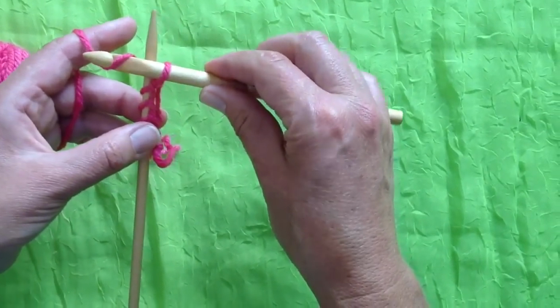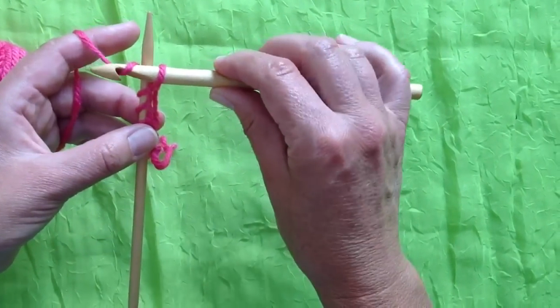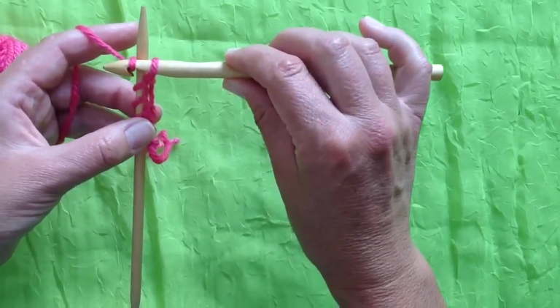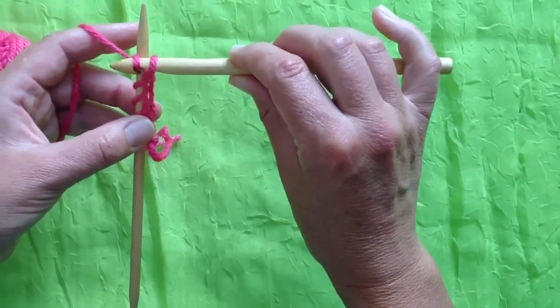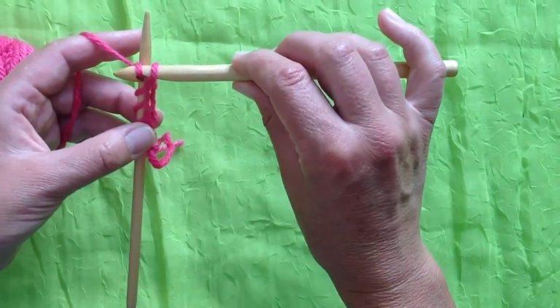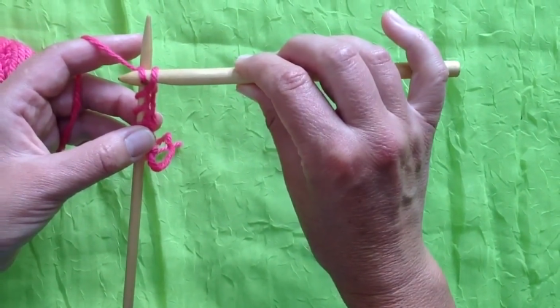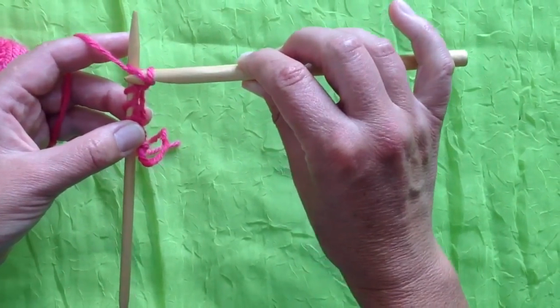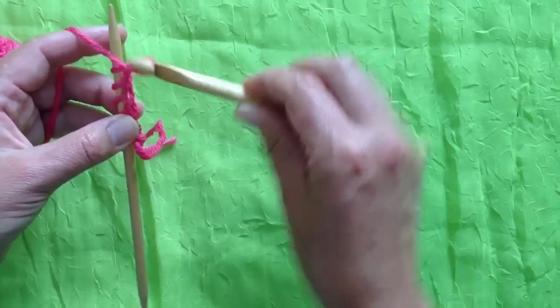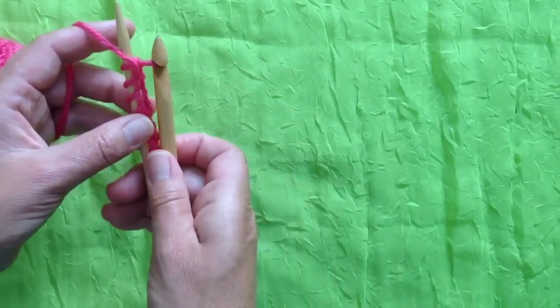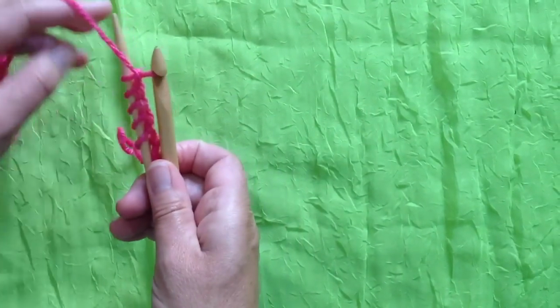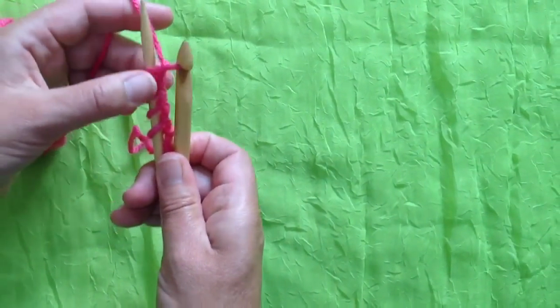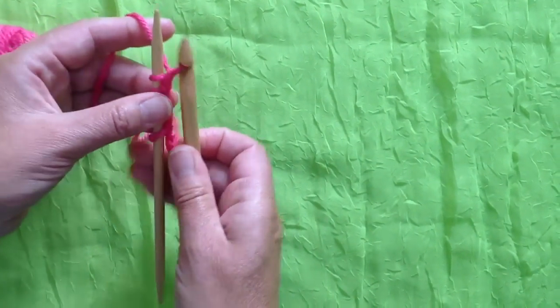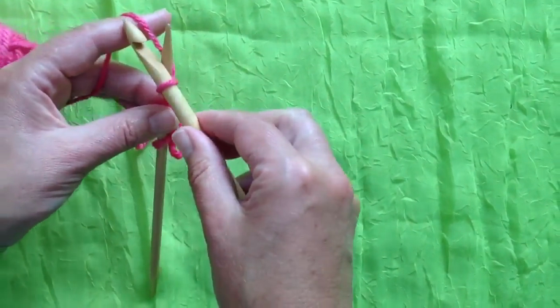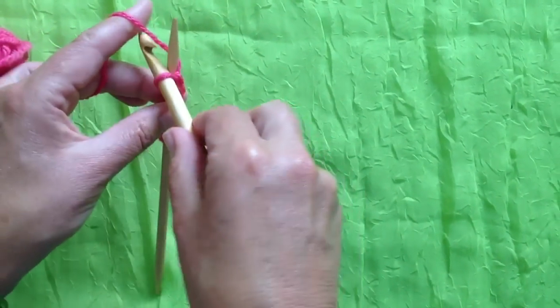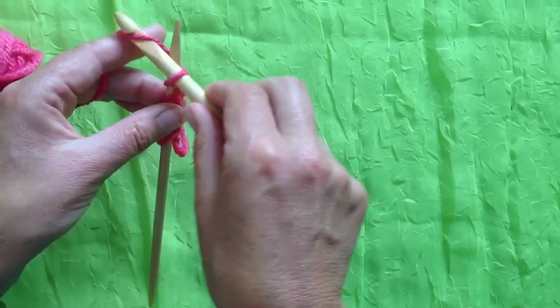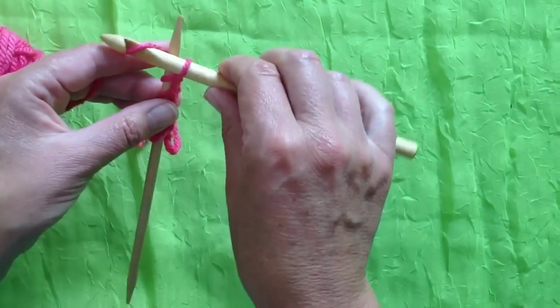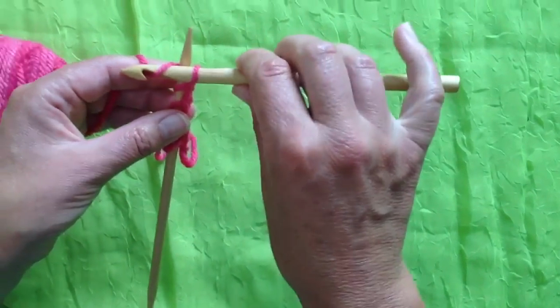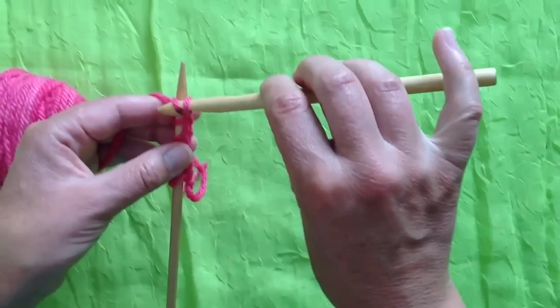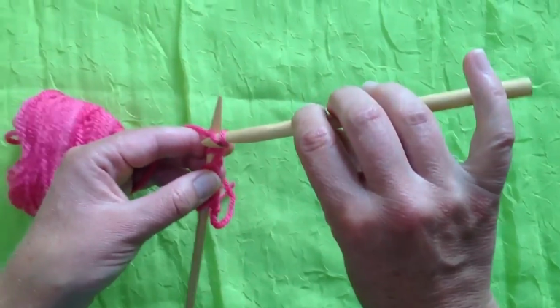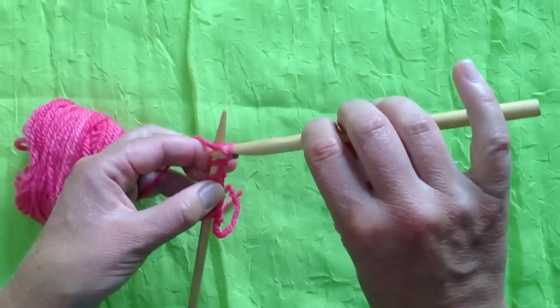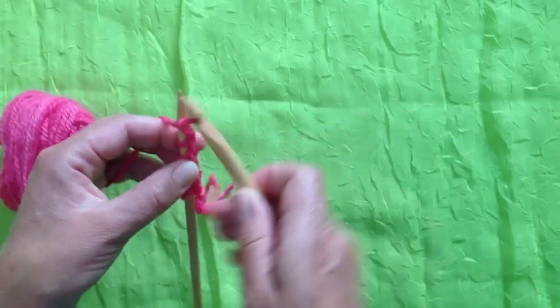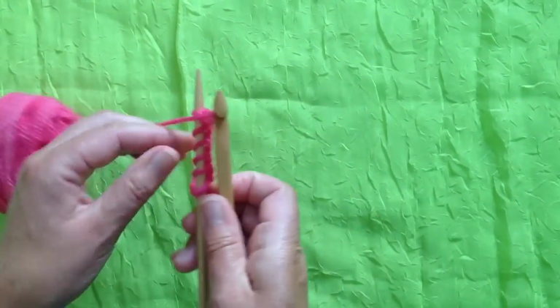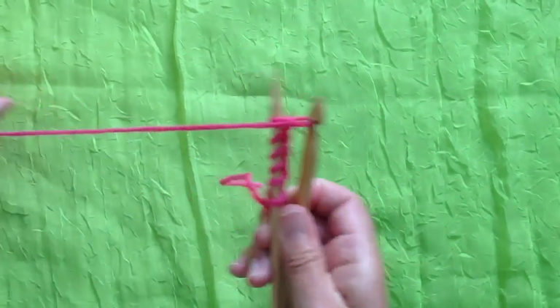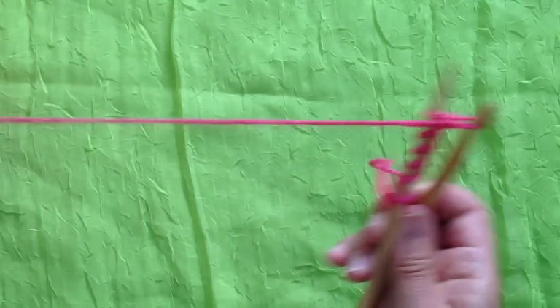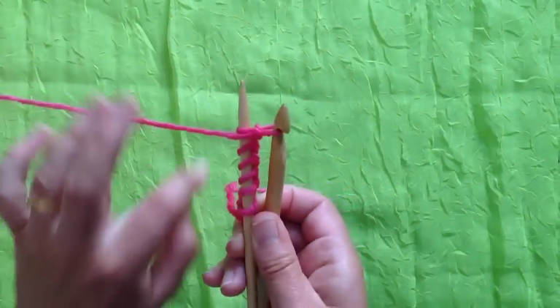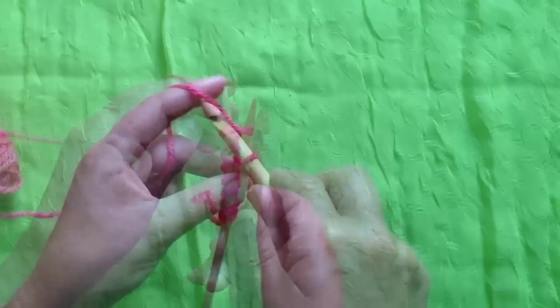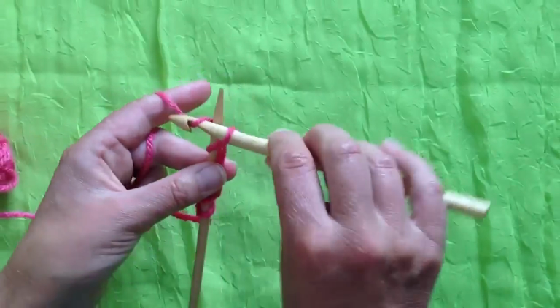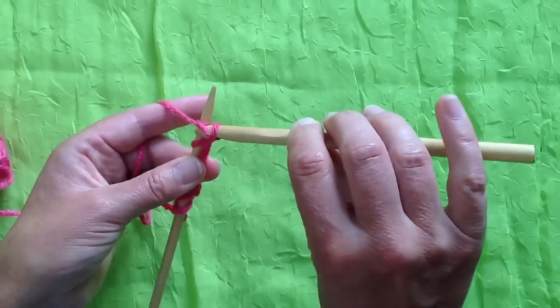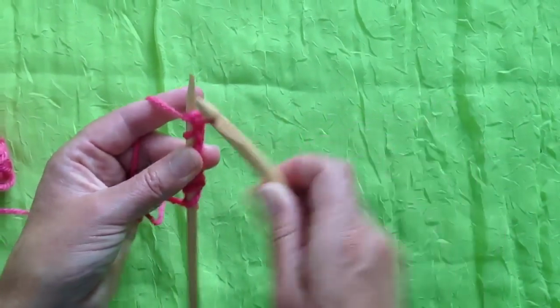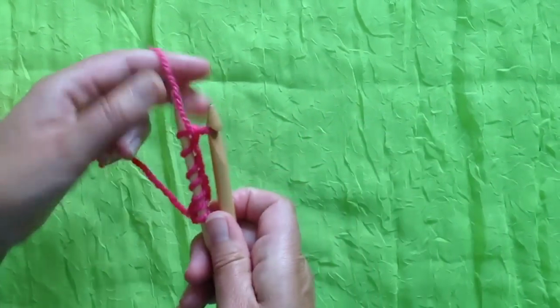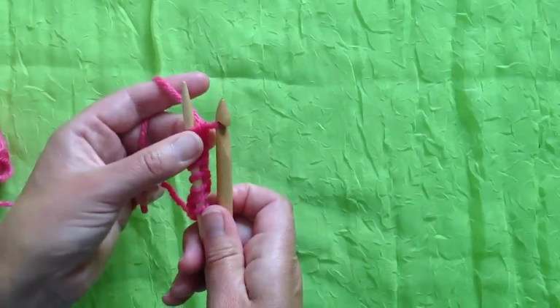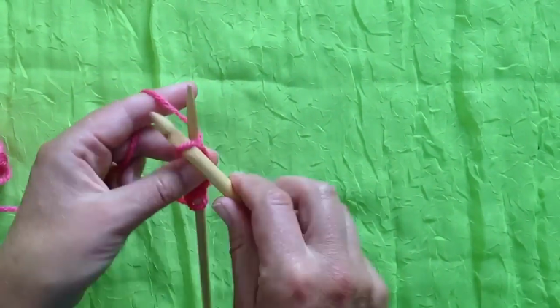Then you can rotate the hook around and pull it through. Flip the yarn, hook from underneath, rotate the hook, and it's a lot easier to bring the loop through. It's less likely to fall off the needle.